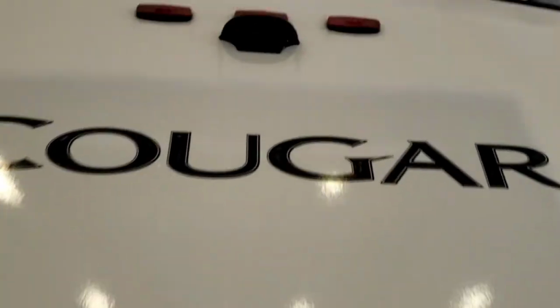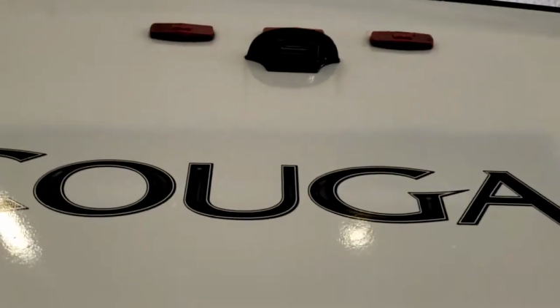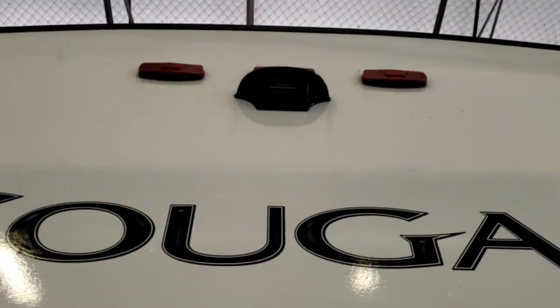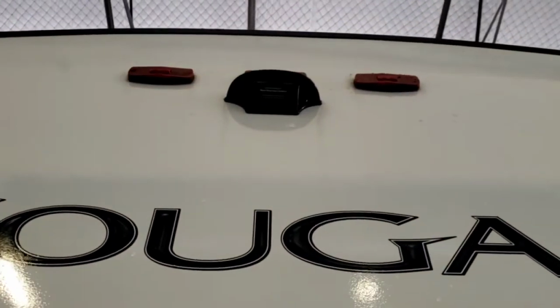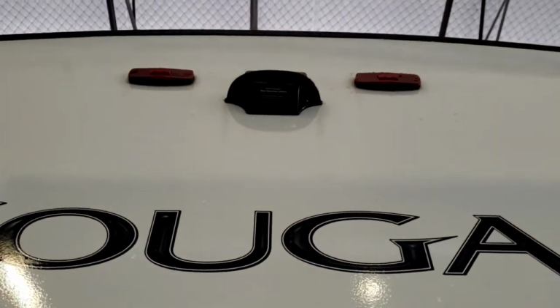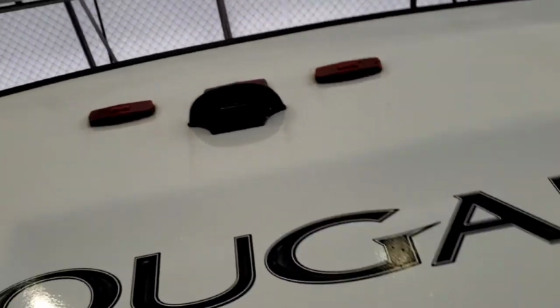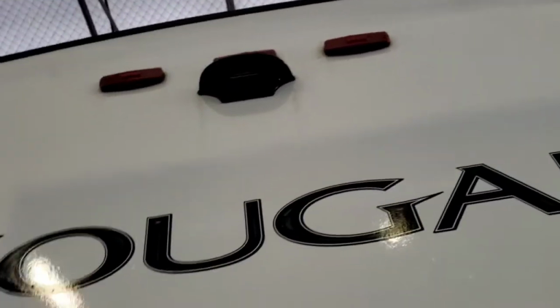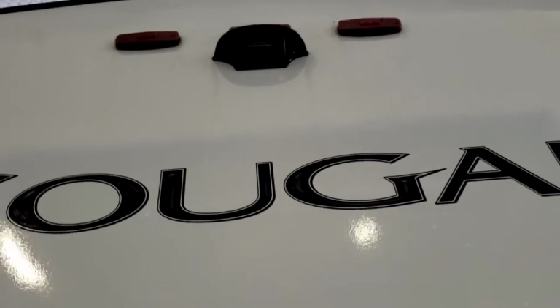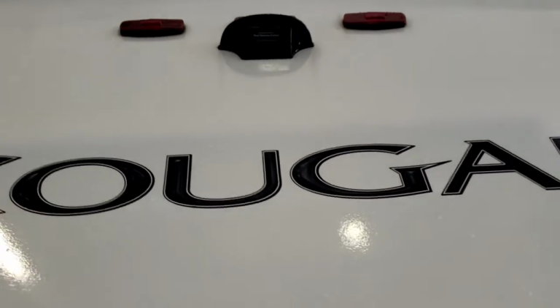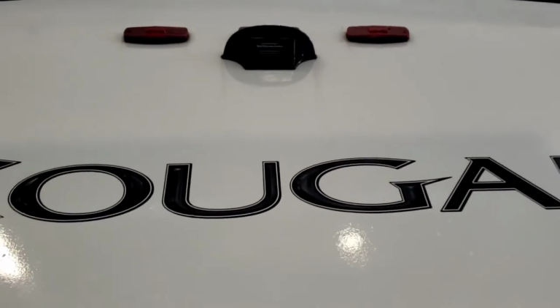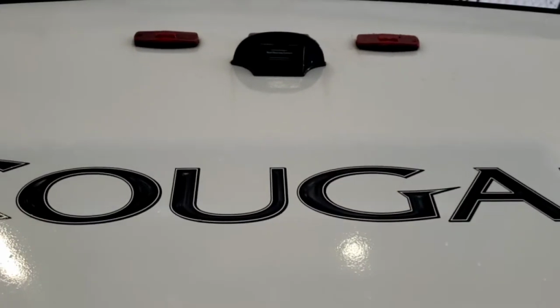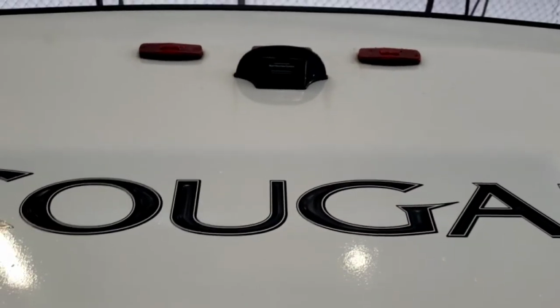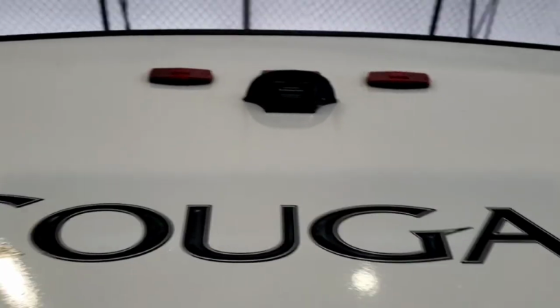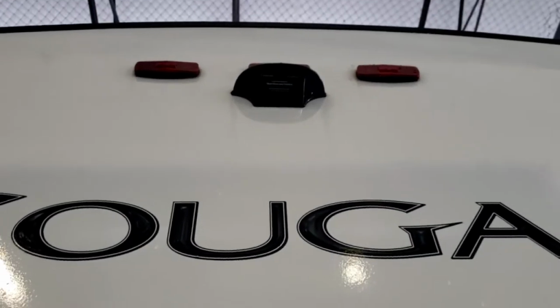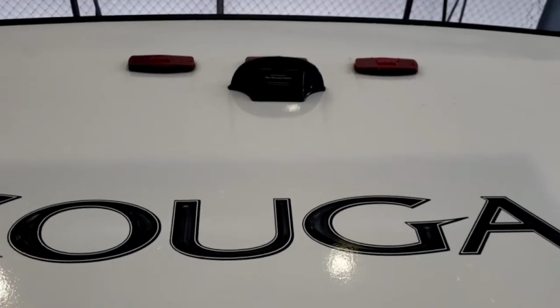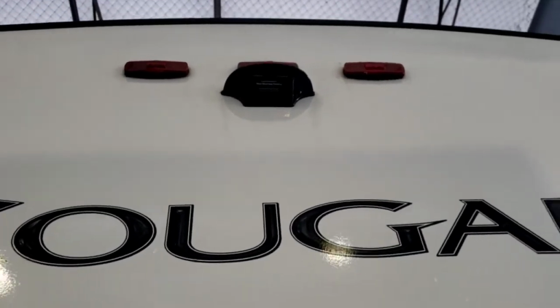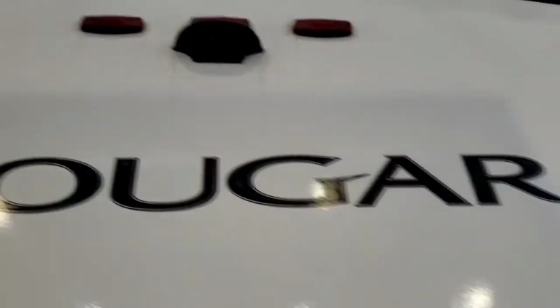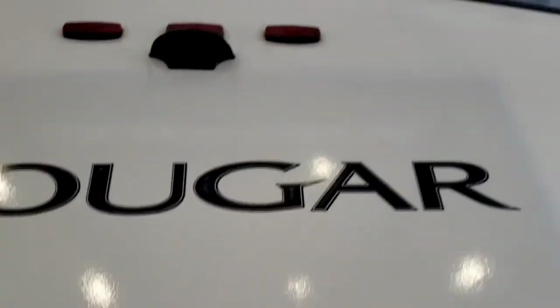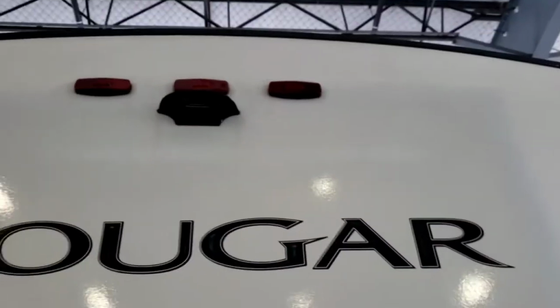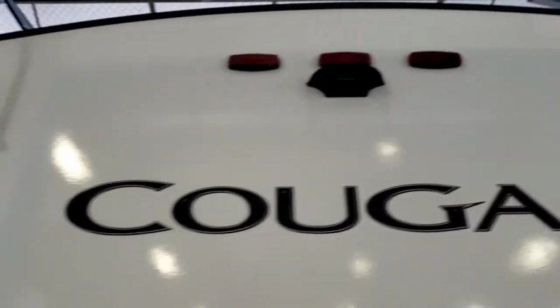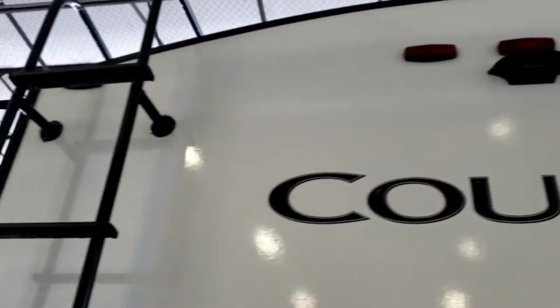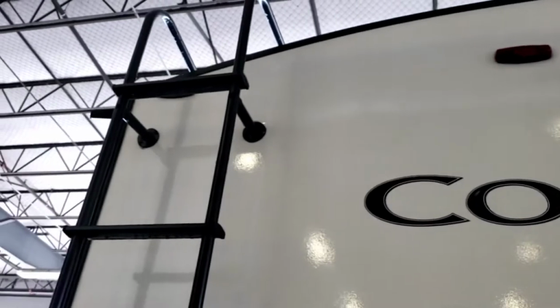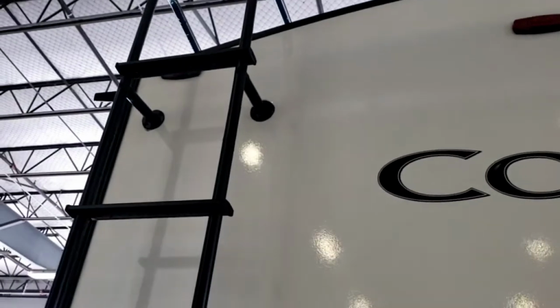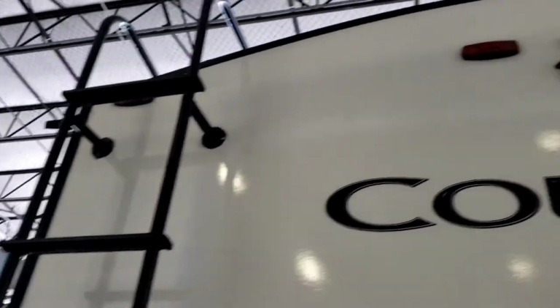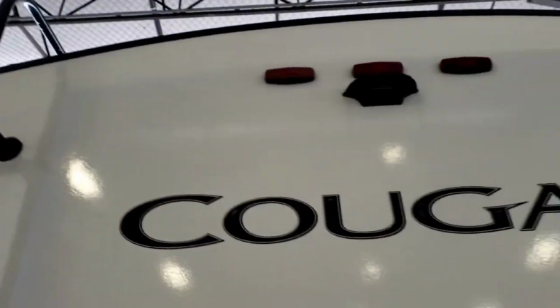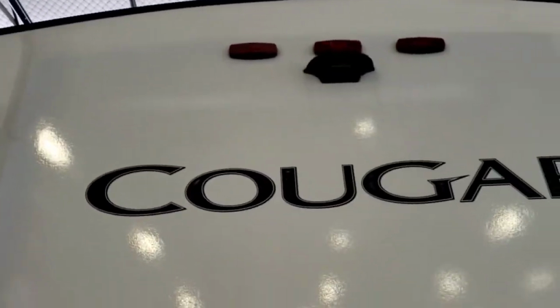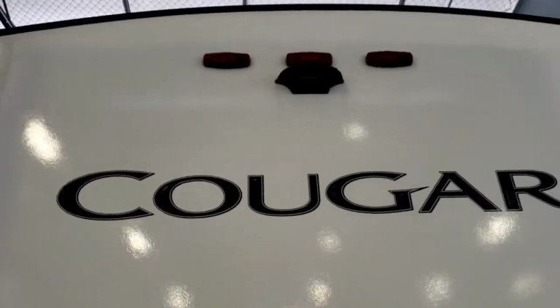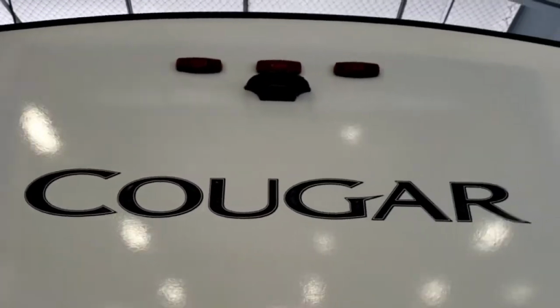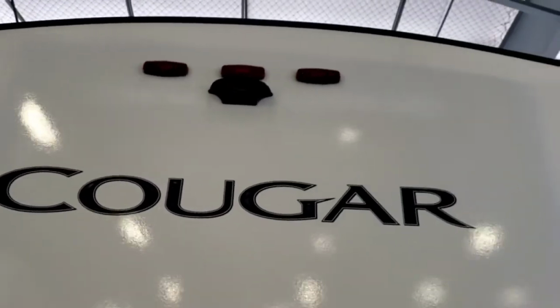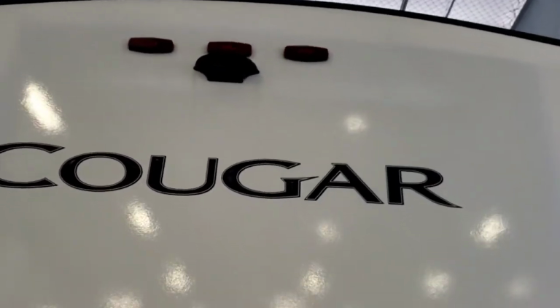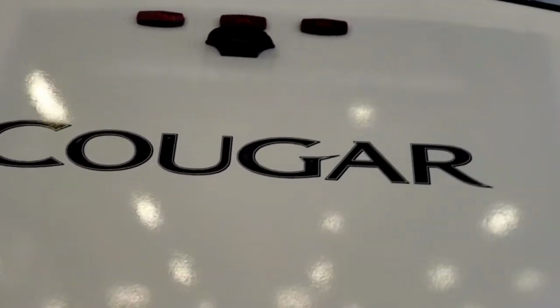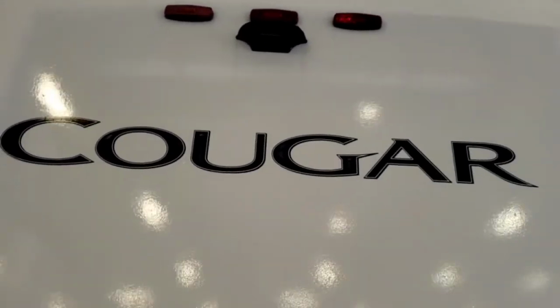In the back, you're pre-wired for a backup camera. This does not have a backup camera — you're just pre-wired for one. It does use power from those marker lights up there, so the running lights on your tow vehicle need to be on for the camera to be functional.